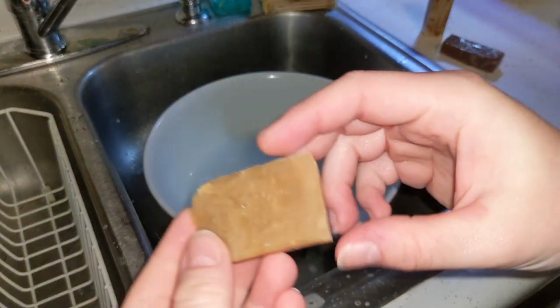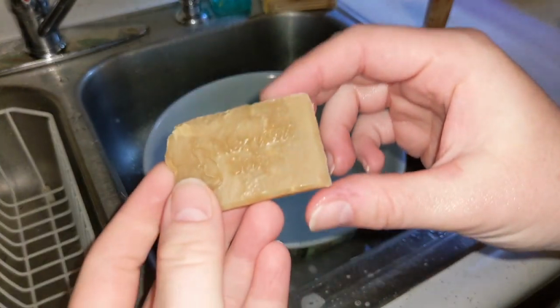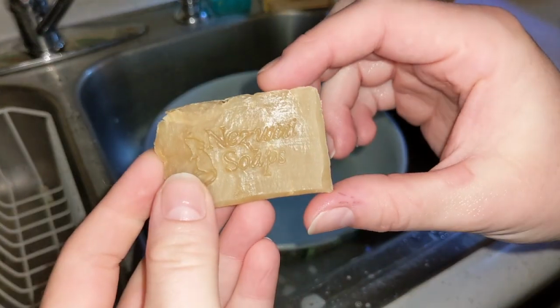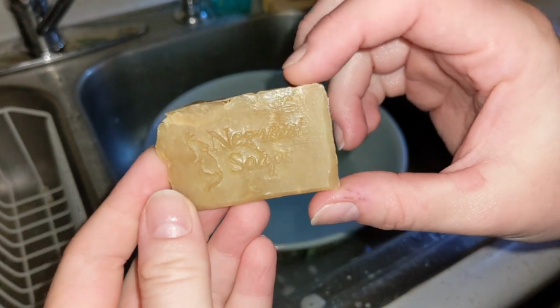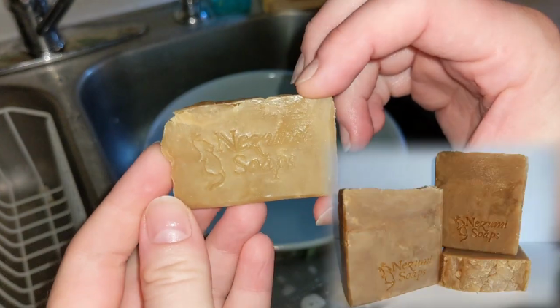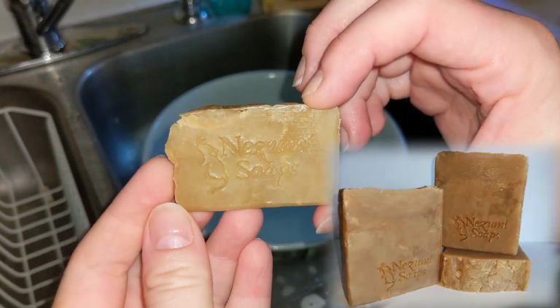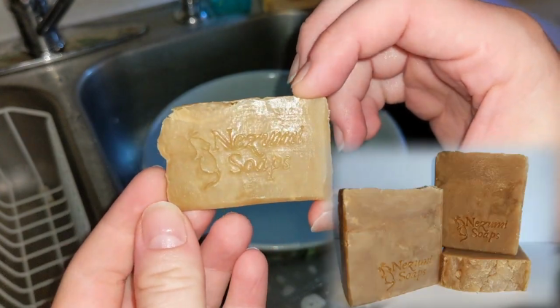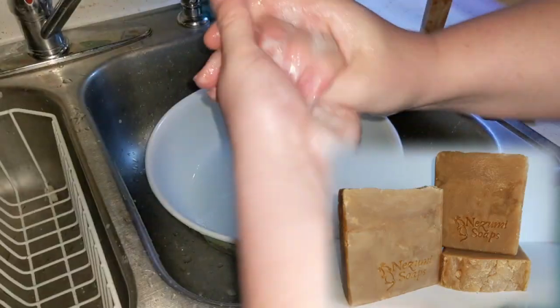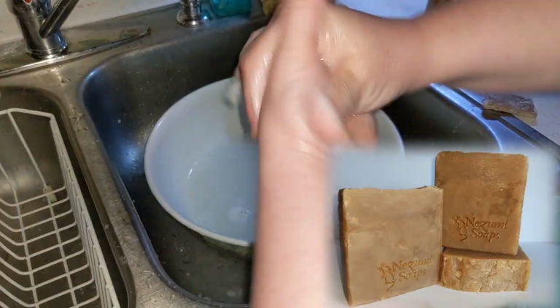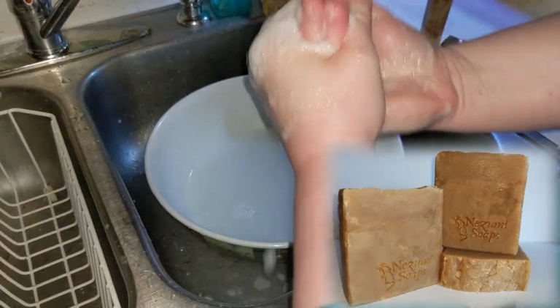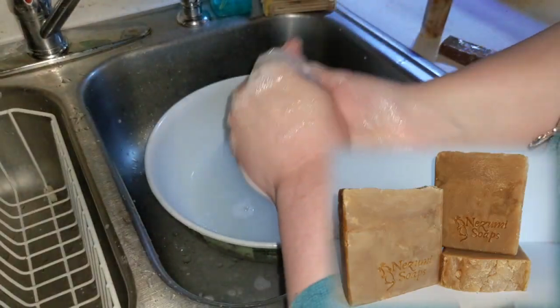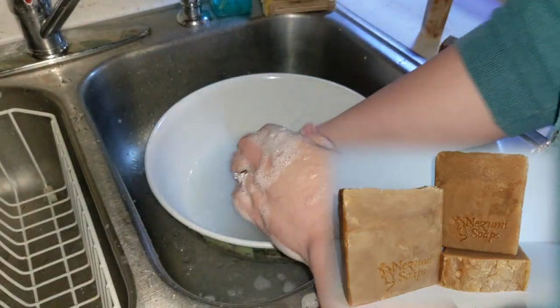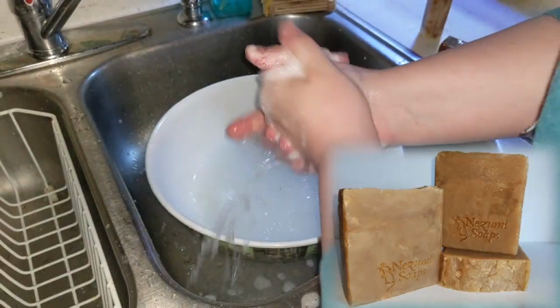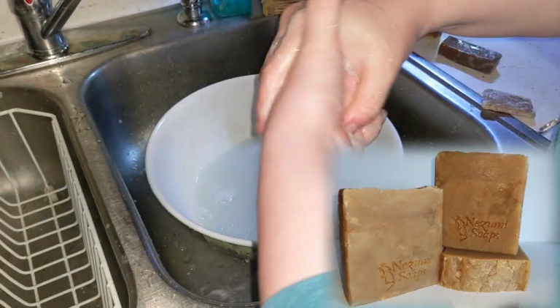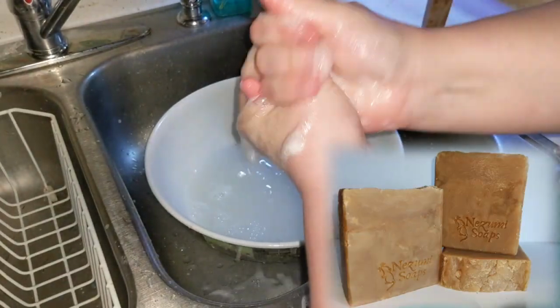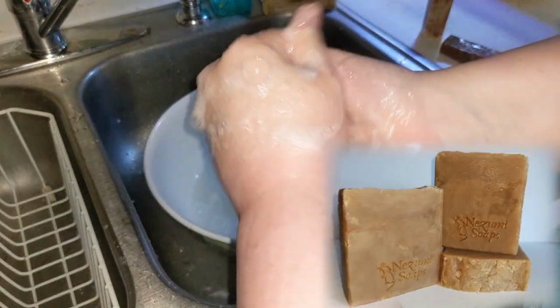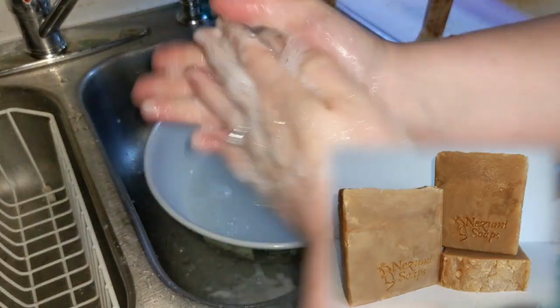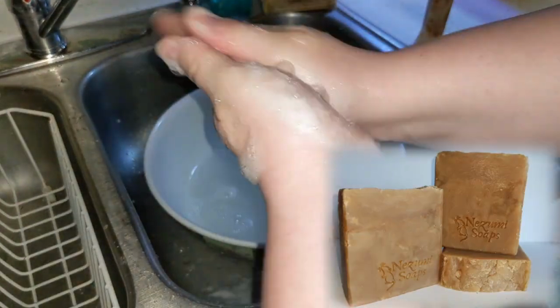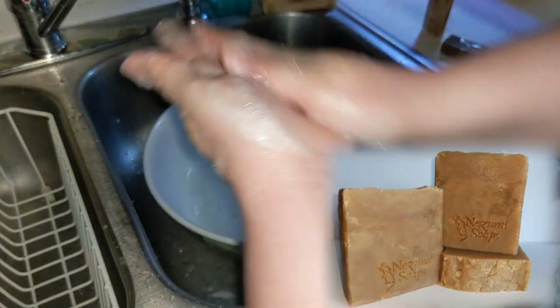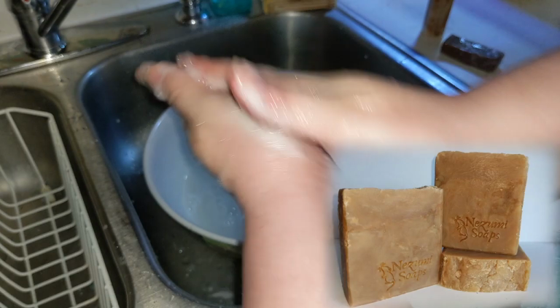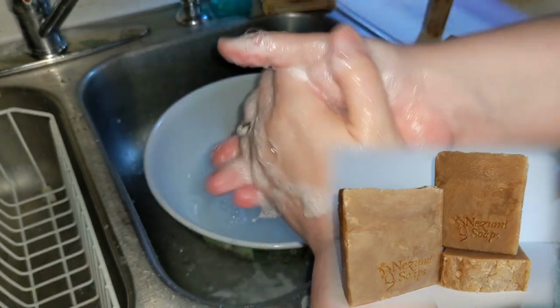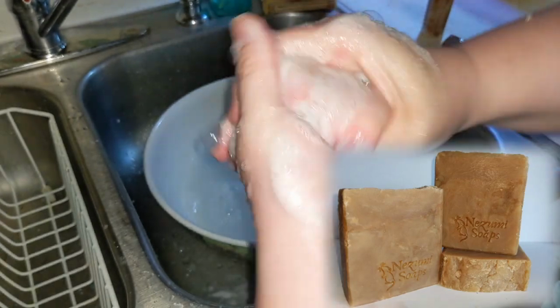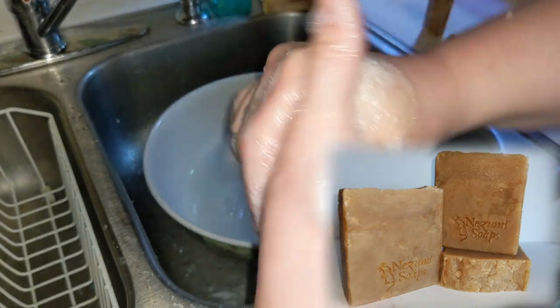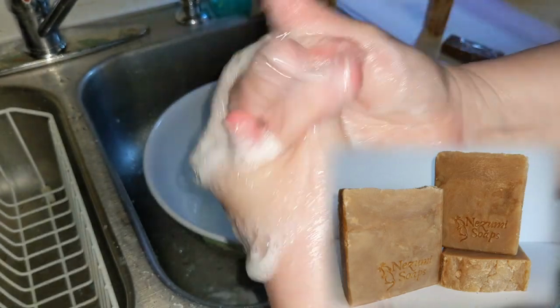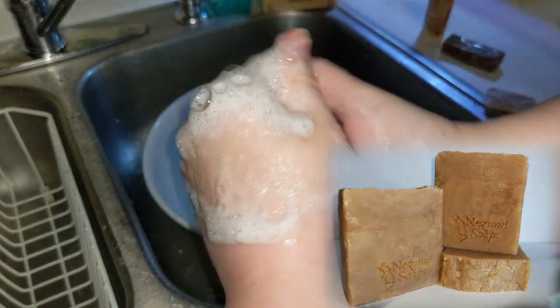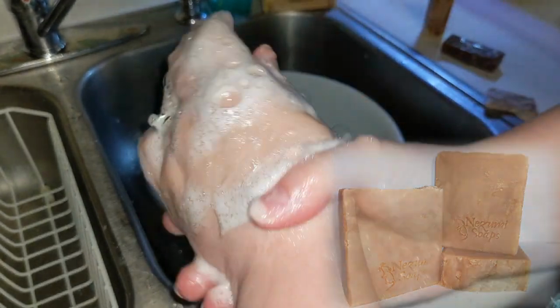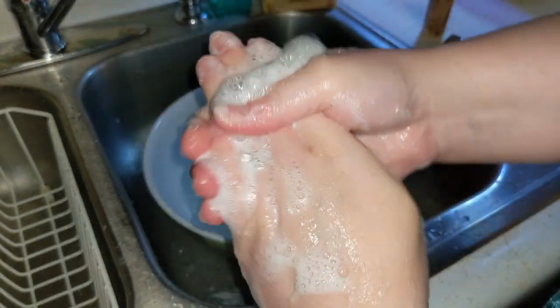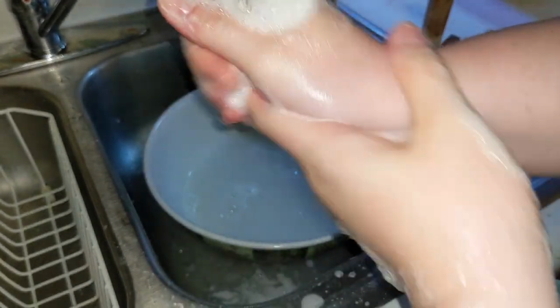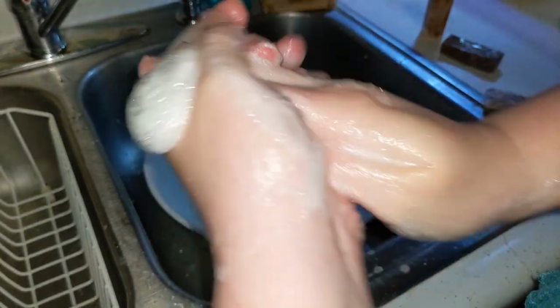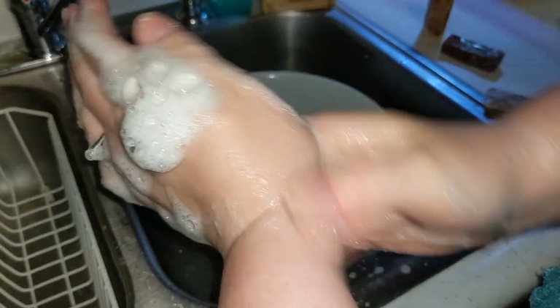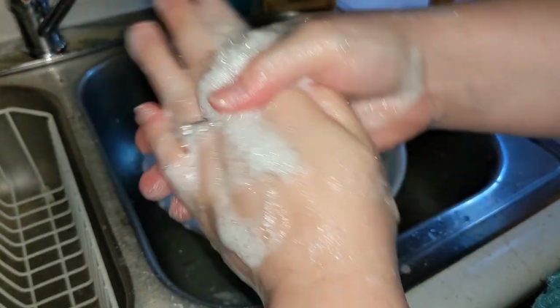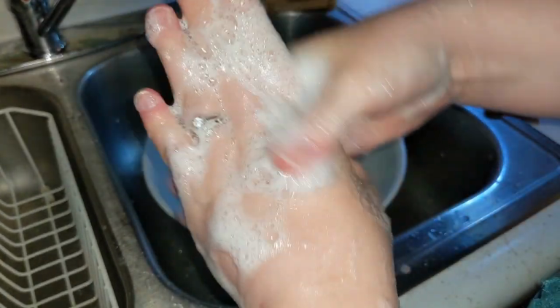Next, we have an Unscented Honey Soap. Special ingredients here are some Kale and Clay, Tessa Silk, Honey, Turmeric, Coconut Milk, and Oatmeal.